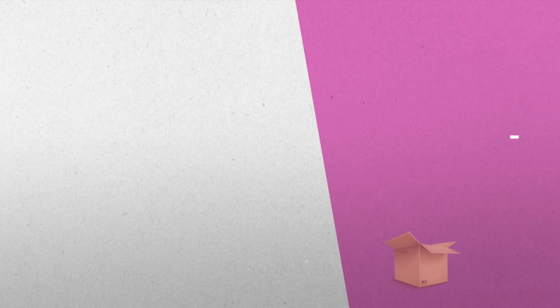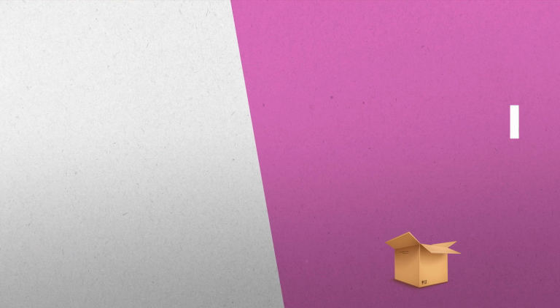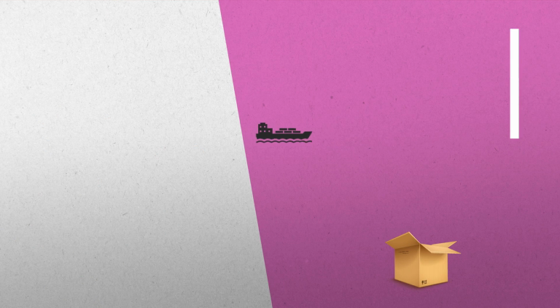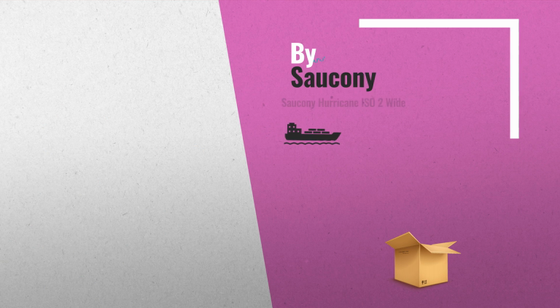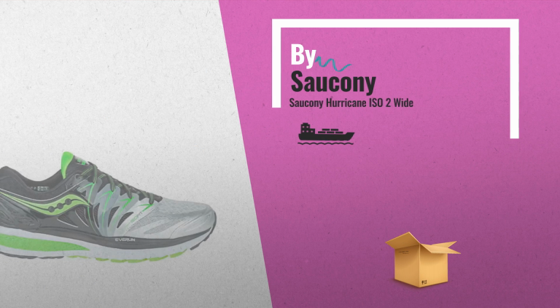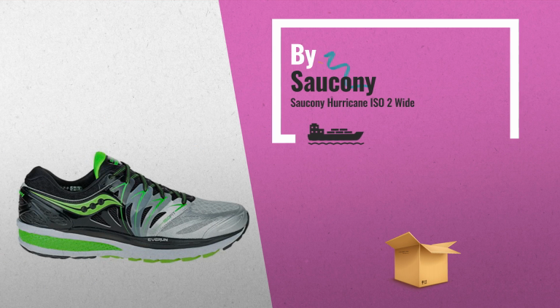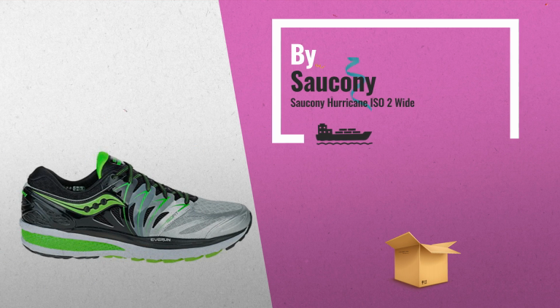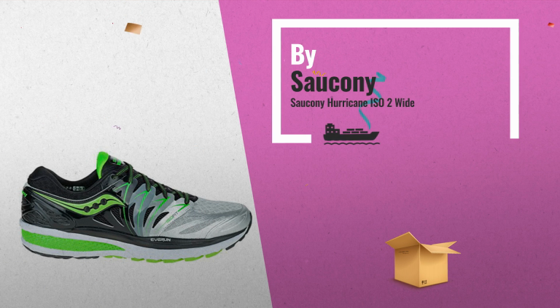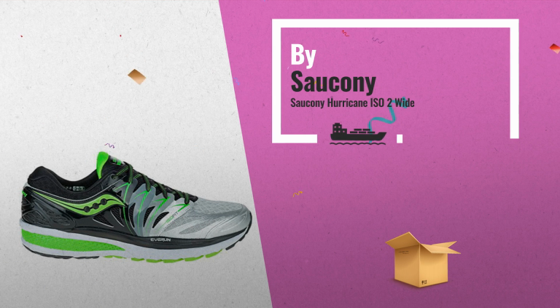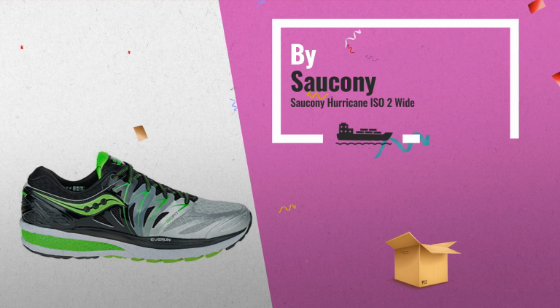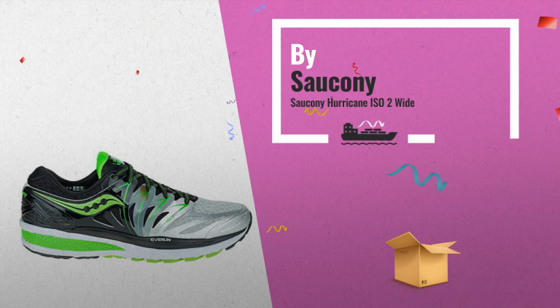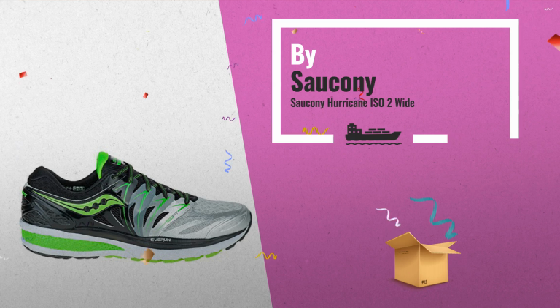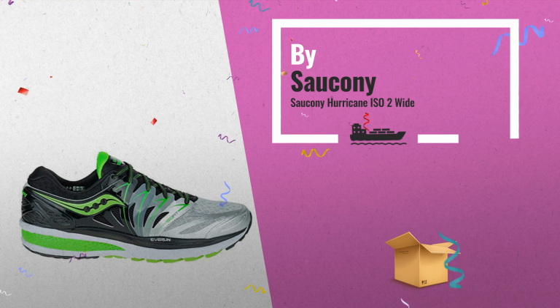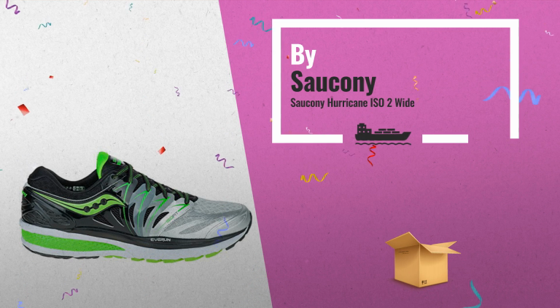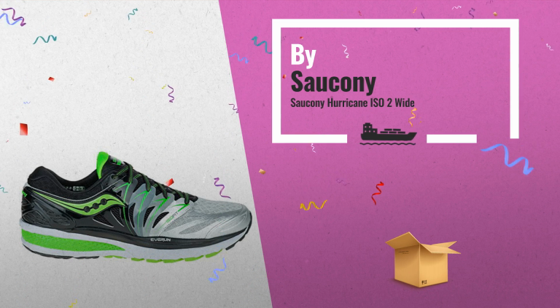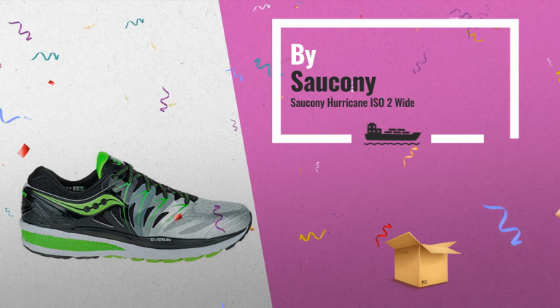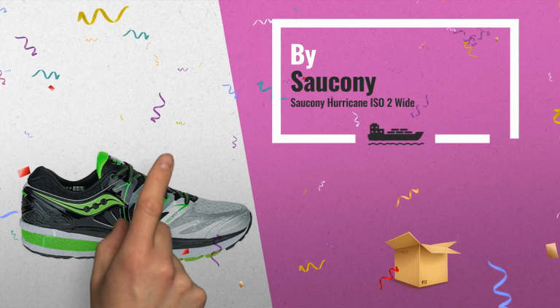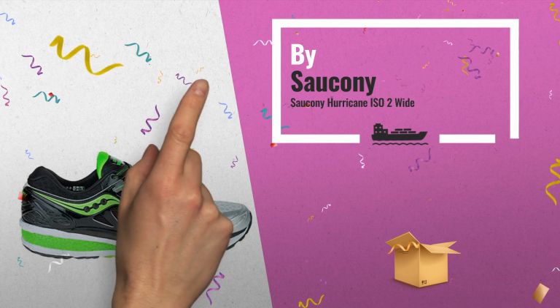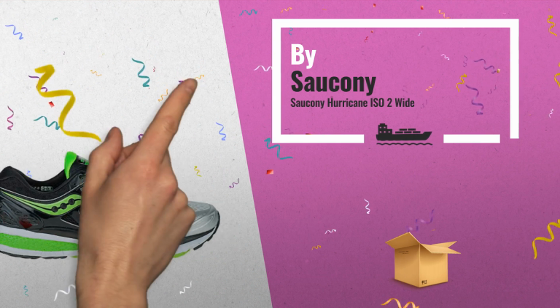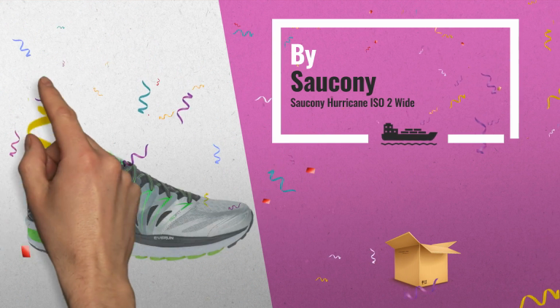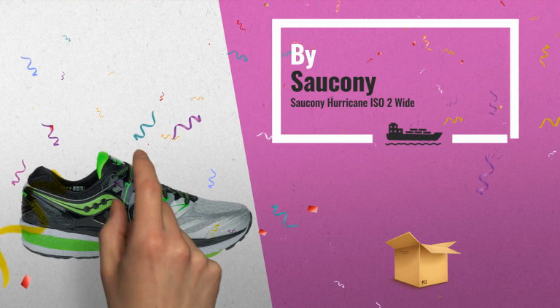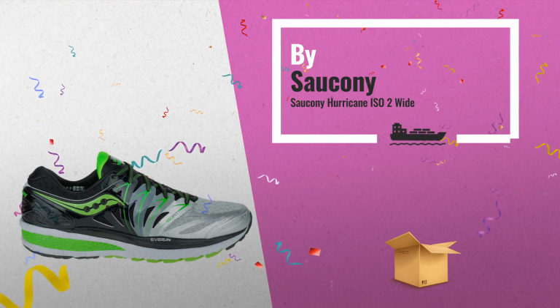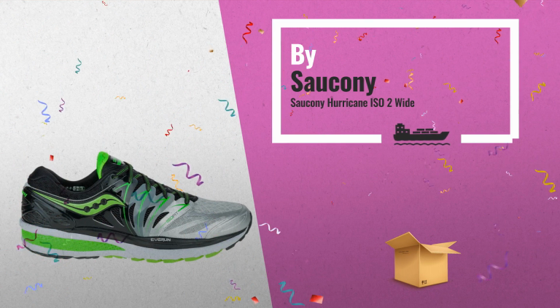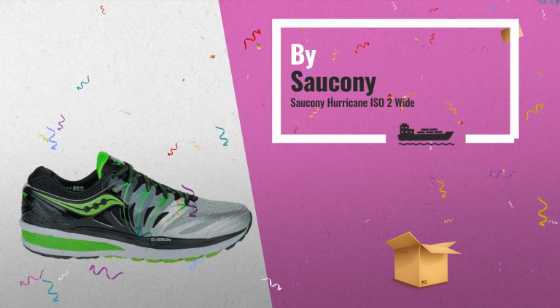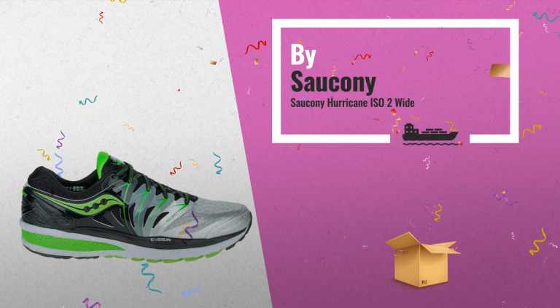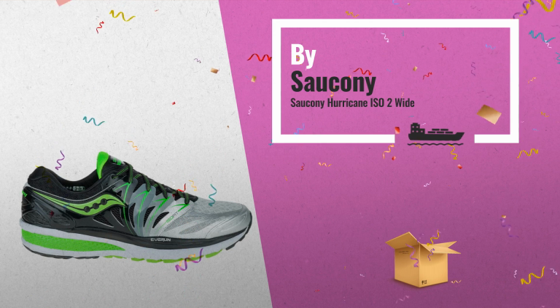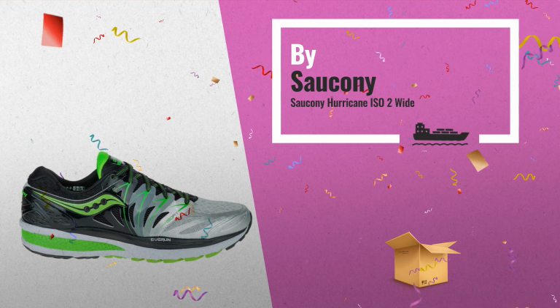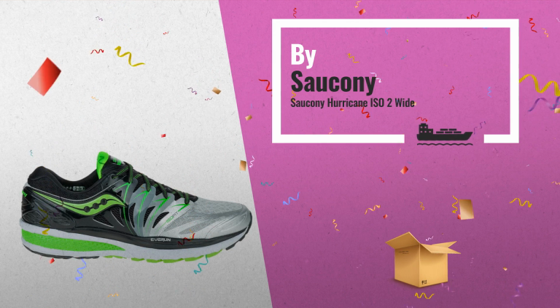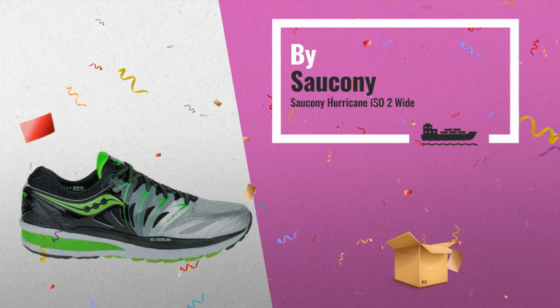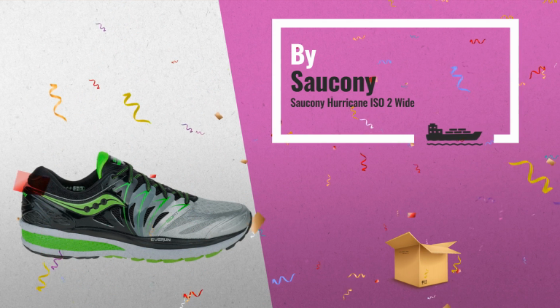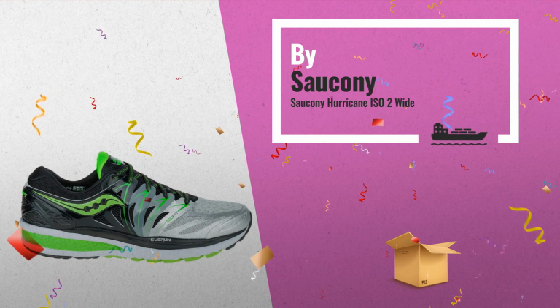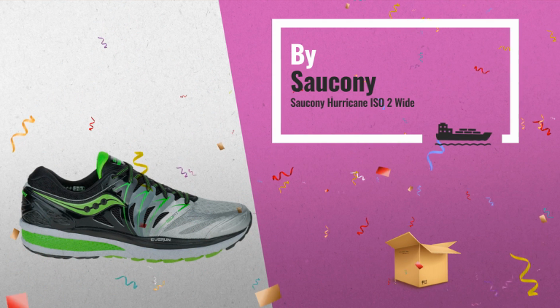Number 2: the long run just became longer with the Hurricane ISO 2. This perfect blend of comfort and durability features an Evron Topsily, delivering smoother transitions and all-day cushioning — another great product by Sorkani.